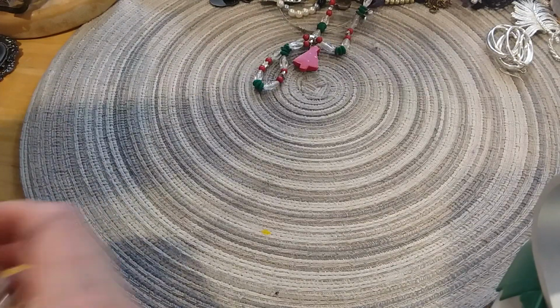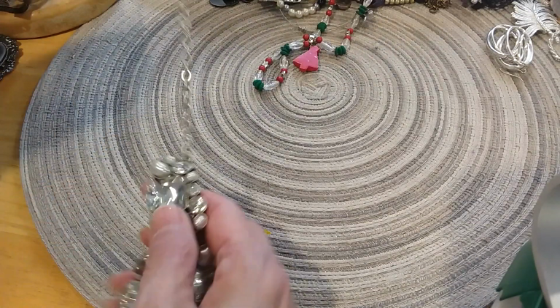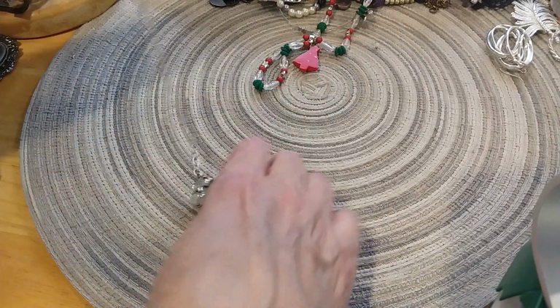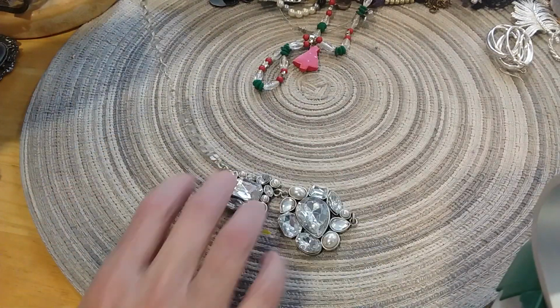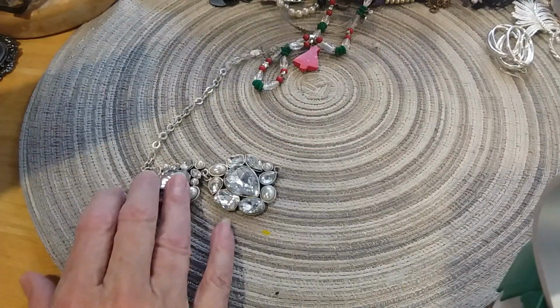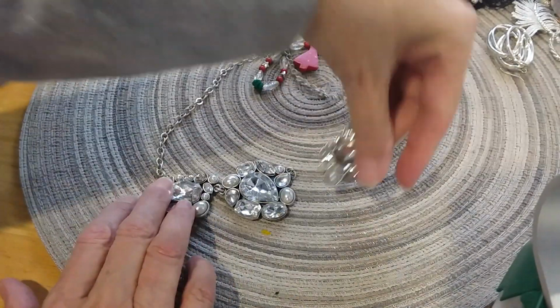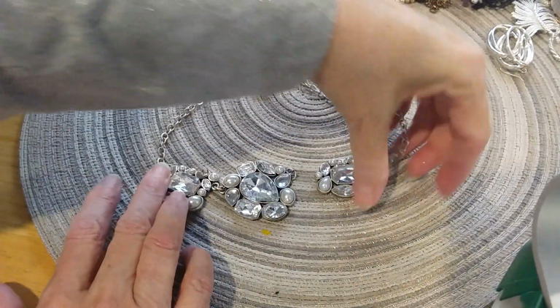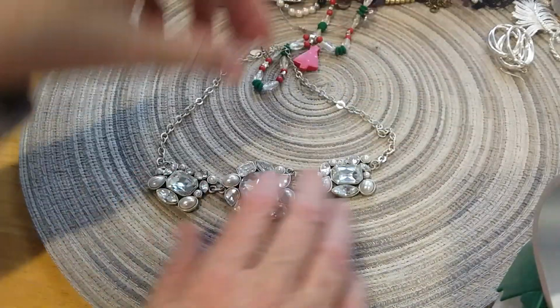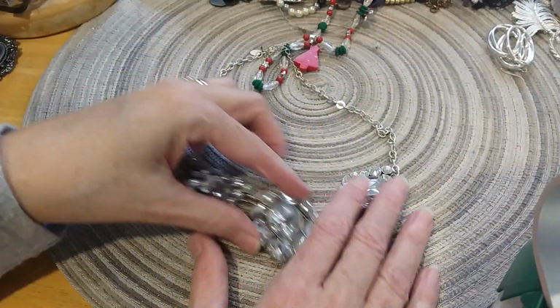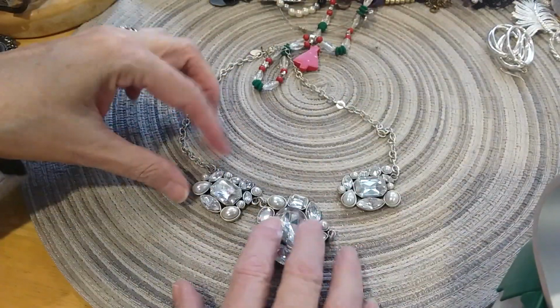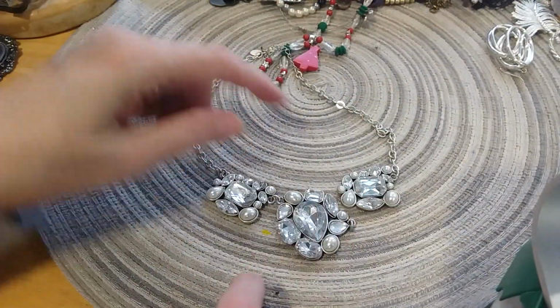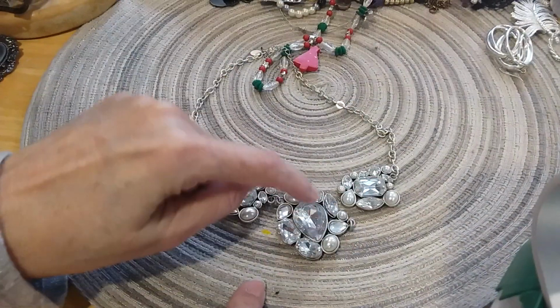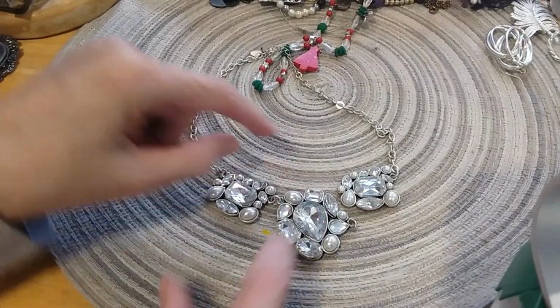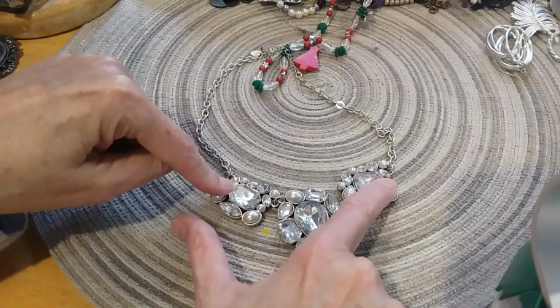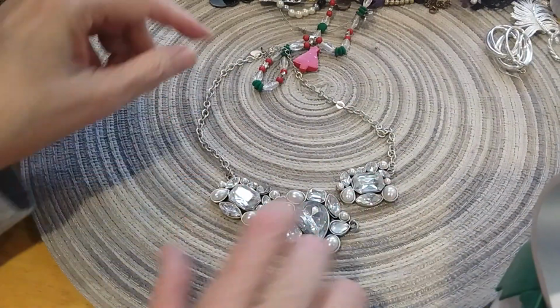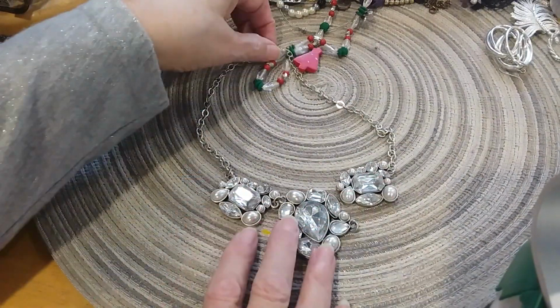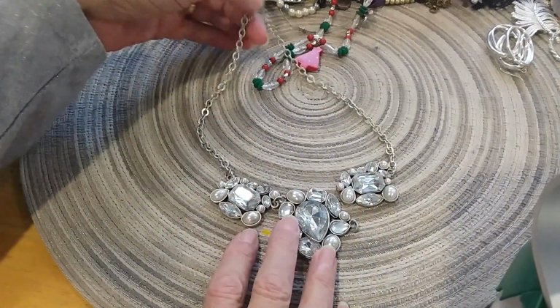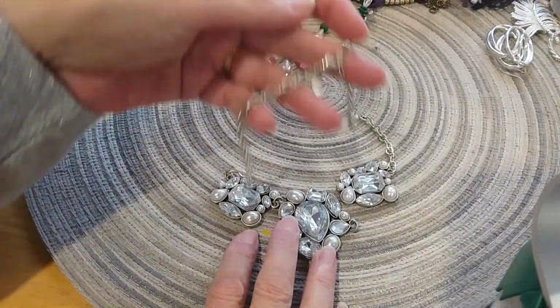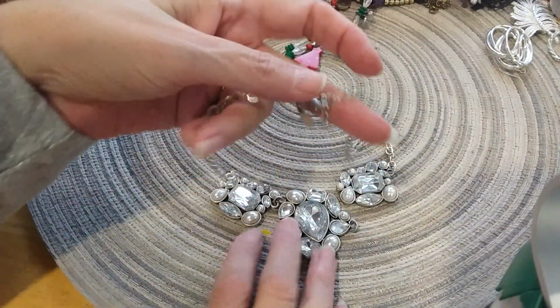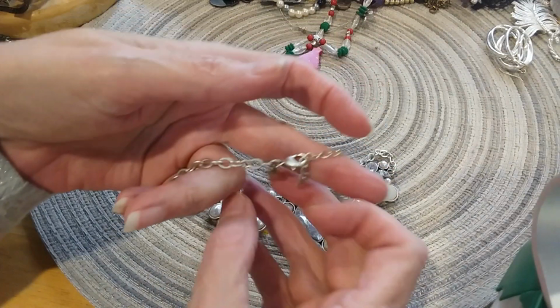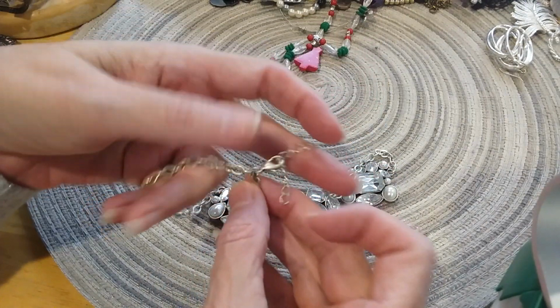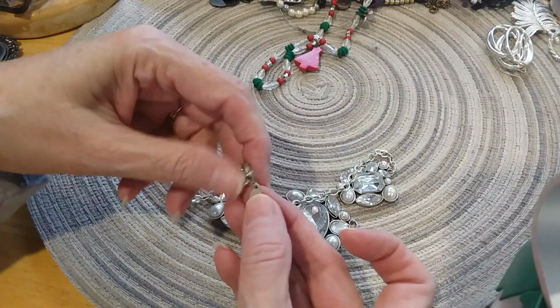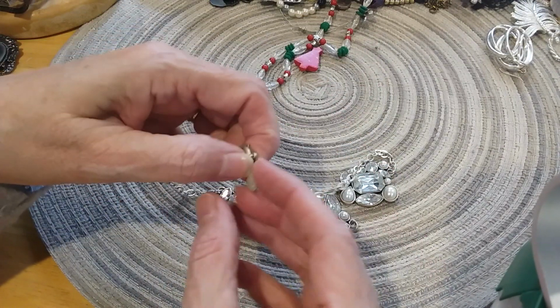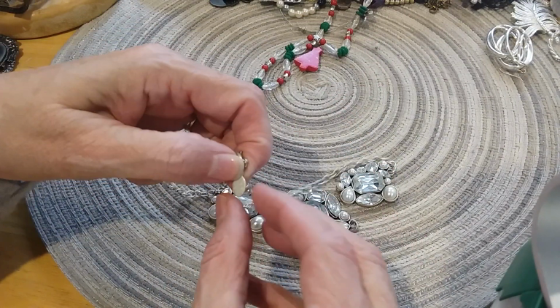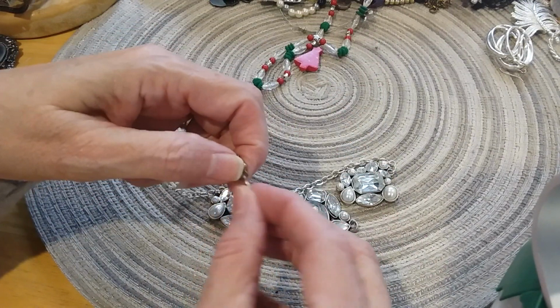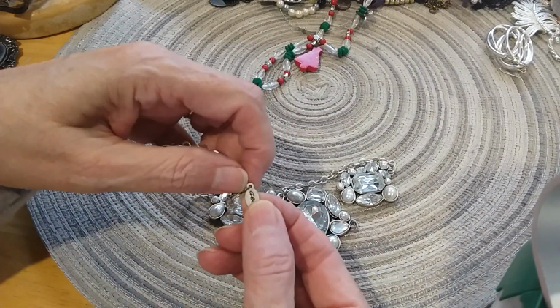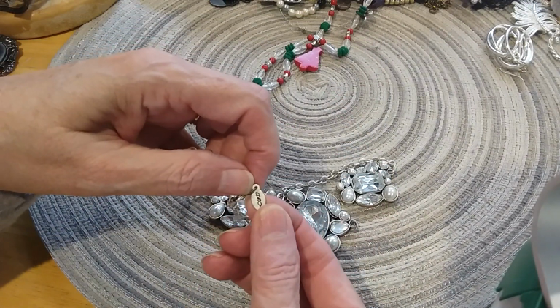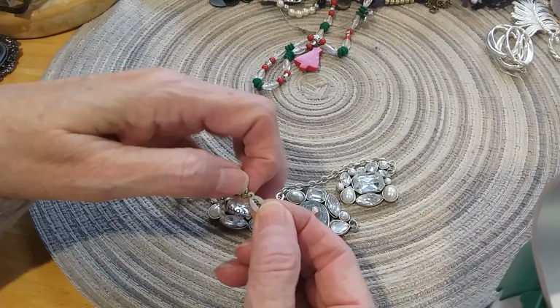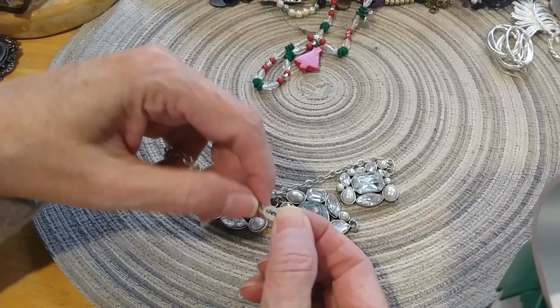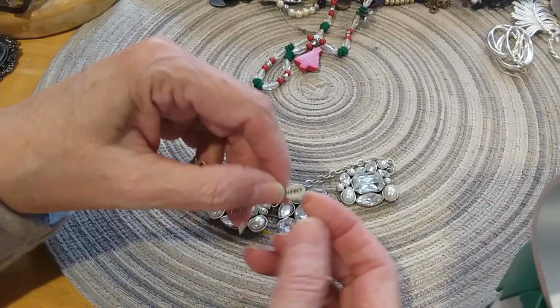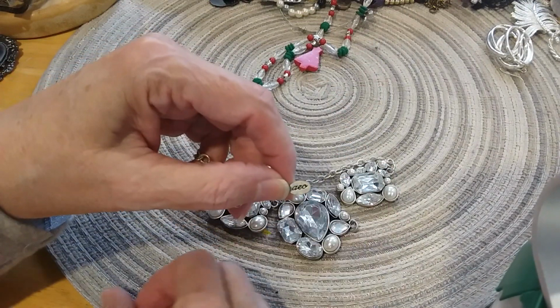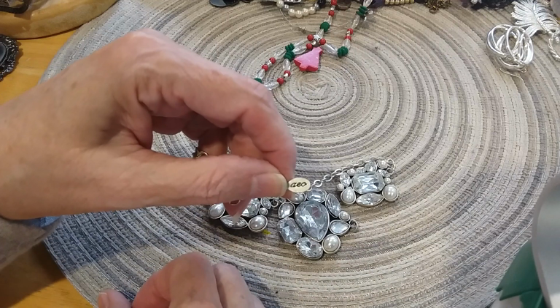This is a broken statement necklace which would make a great pendant, and two earrings — I'm going to put that in the craft lot. It's by American Eagle.